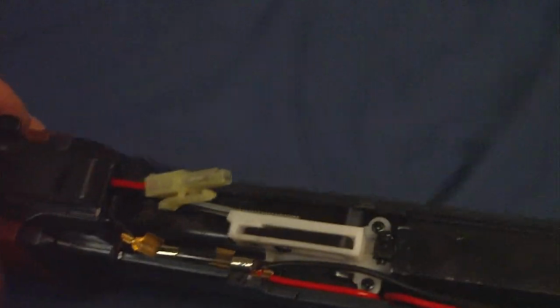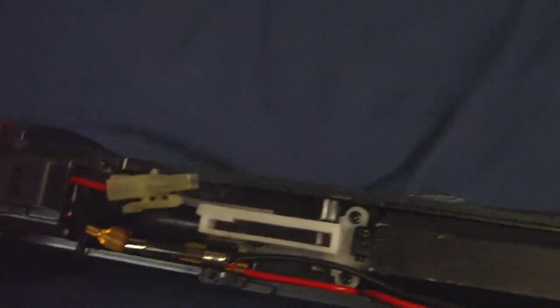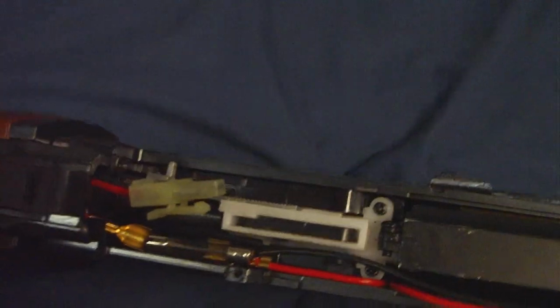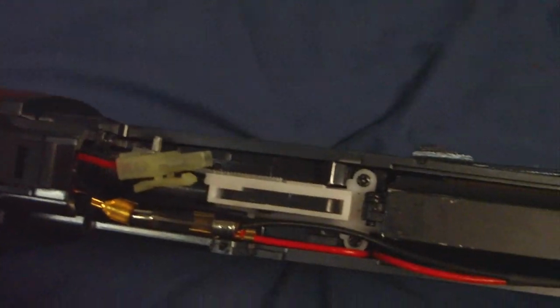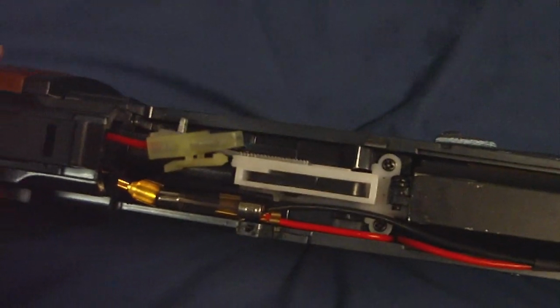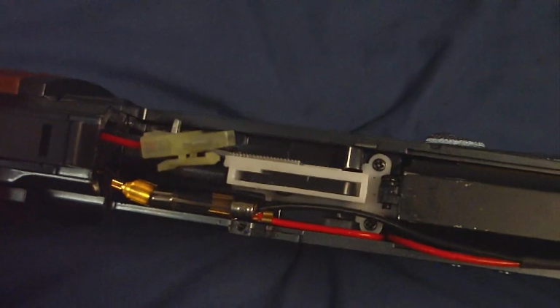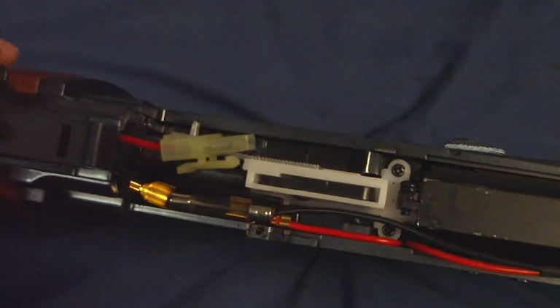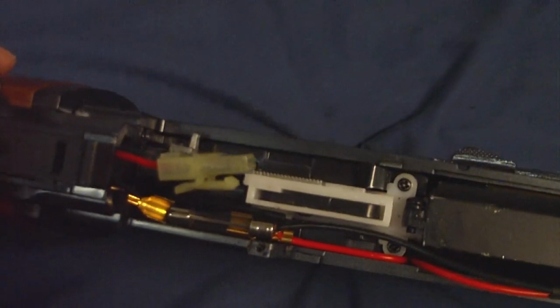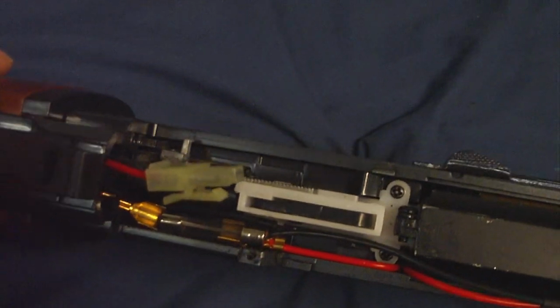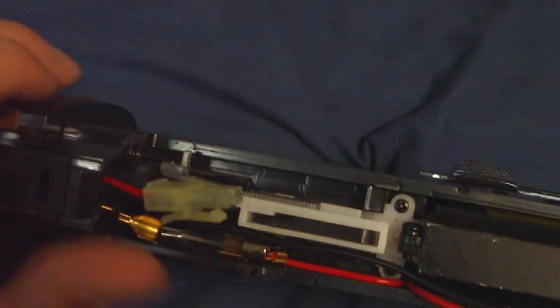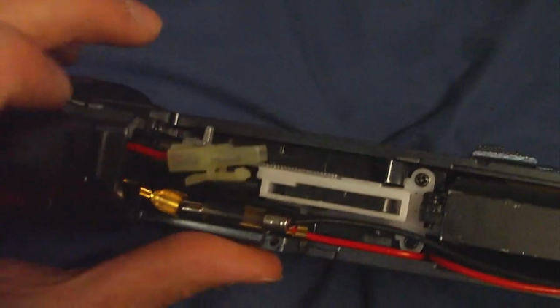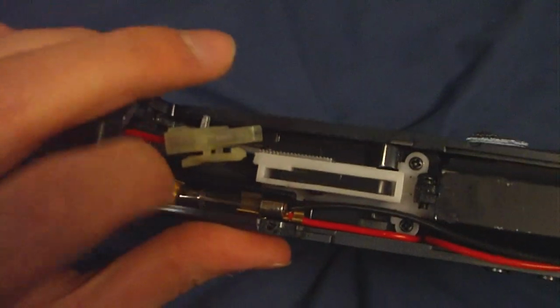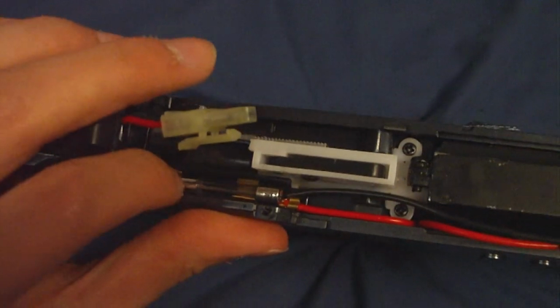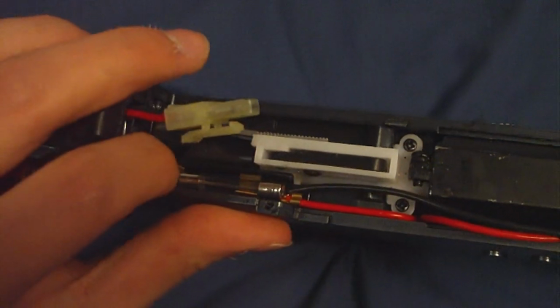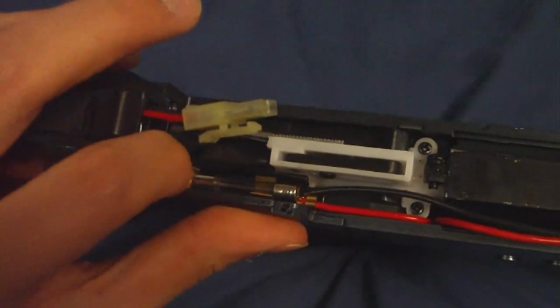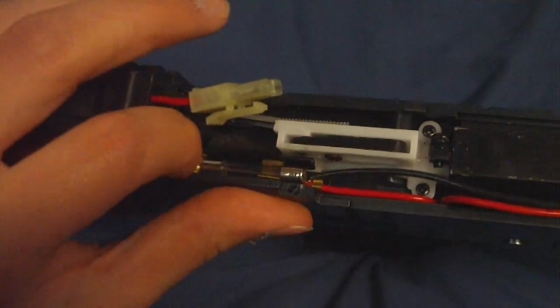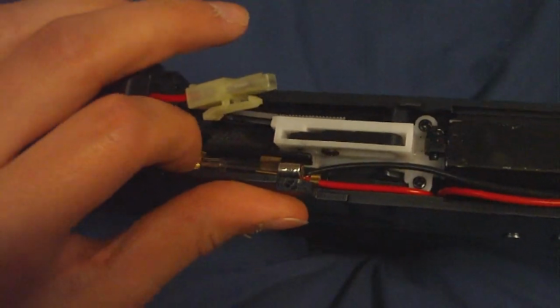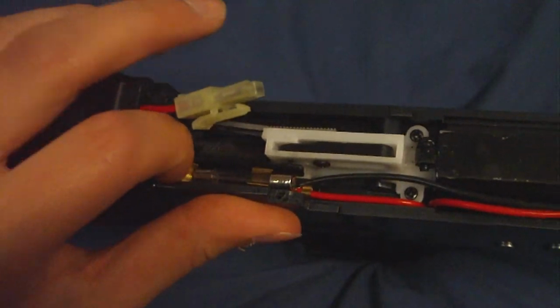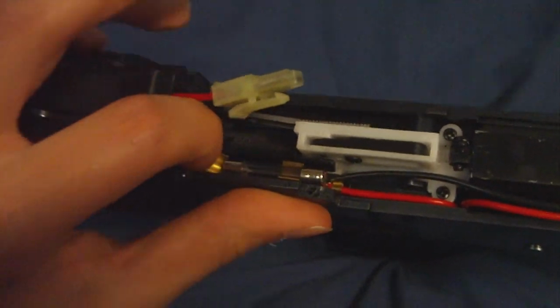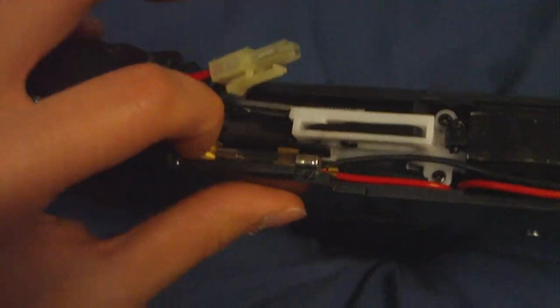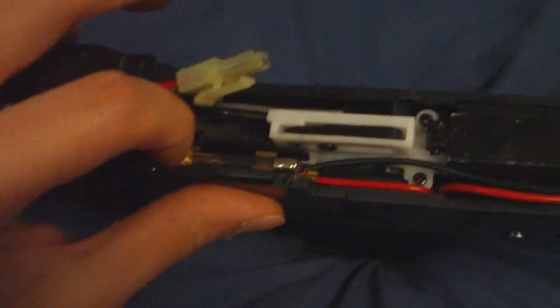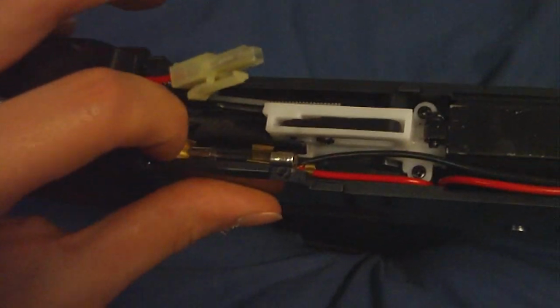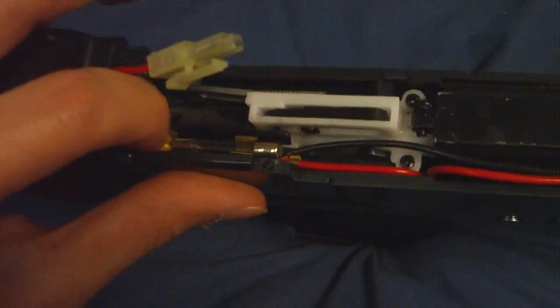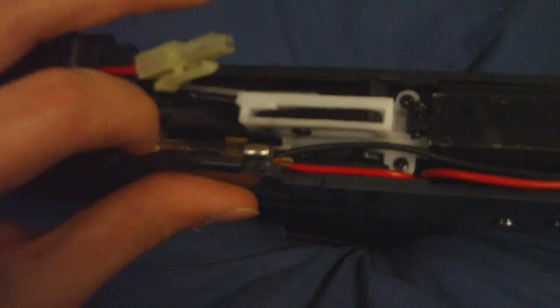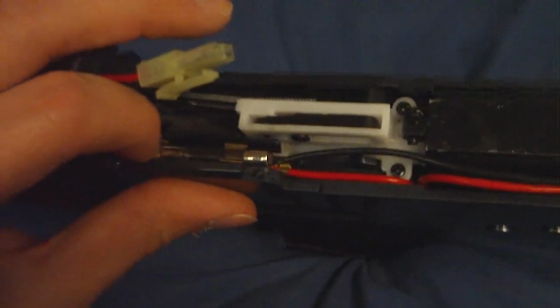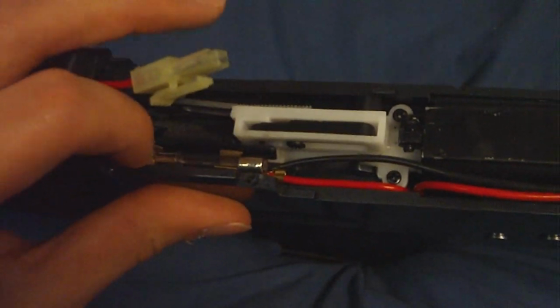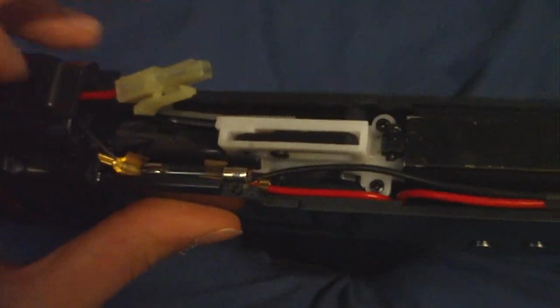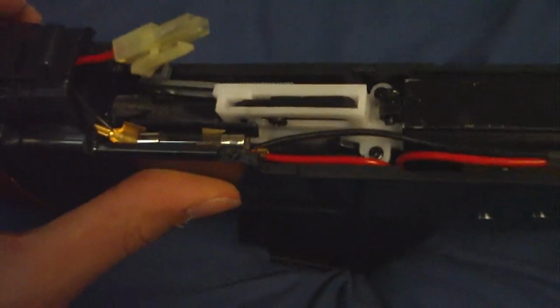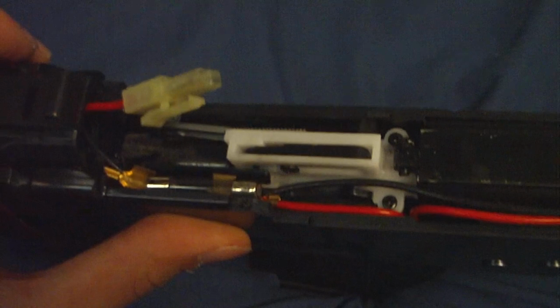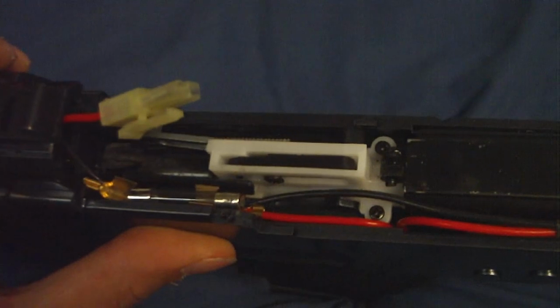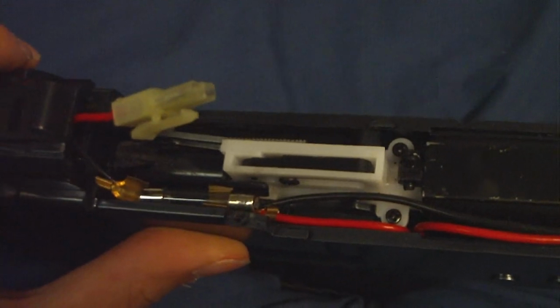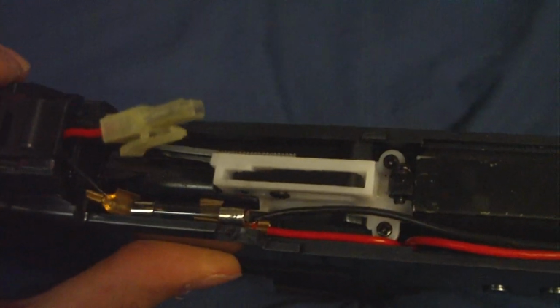Hey, my gun stopped firing, what do I do? Just either reconnect the fuse, or your fuse is blown, and all you have to do is replace it with another one, which is very easy to do.